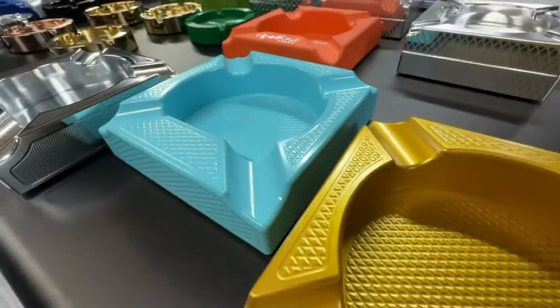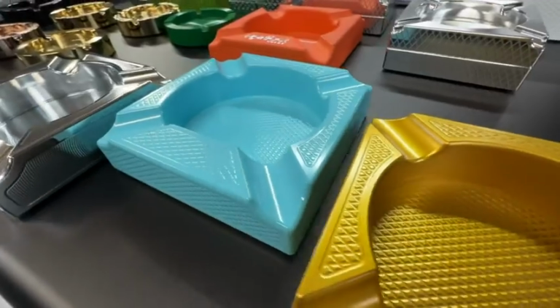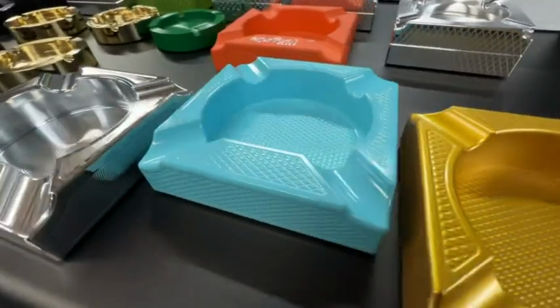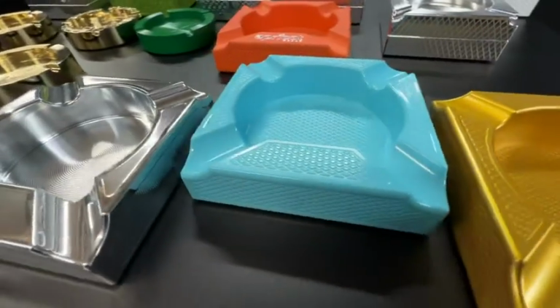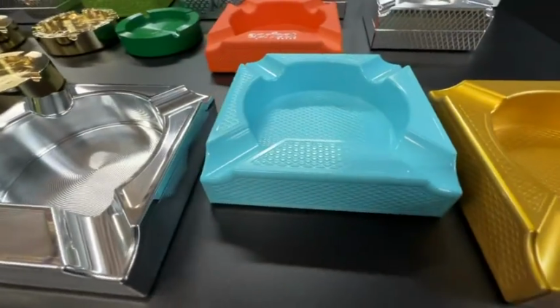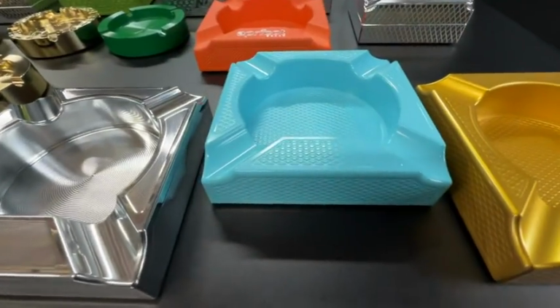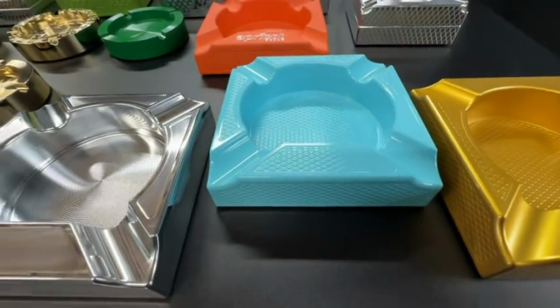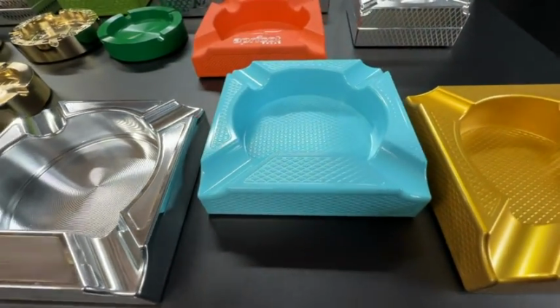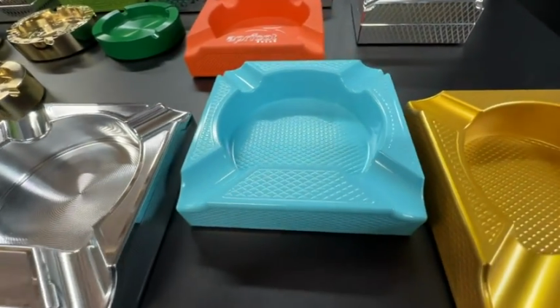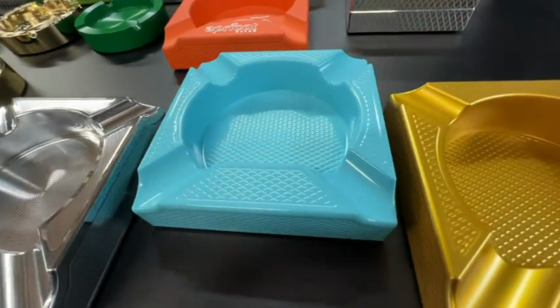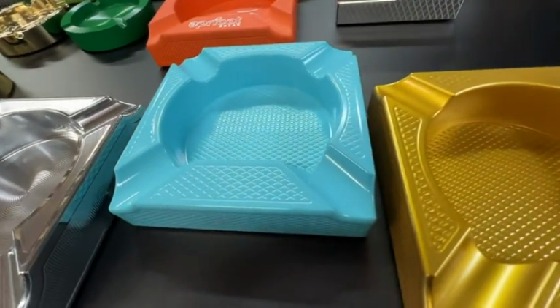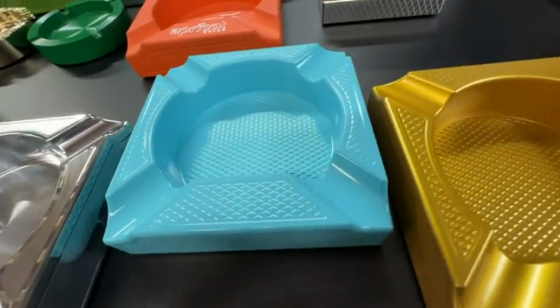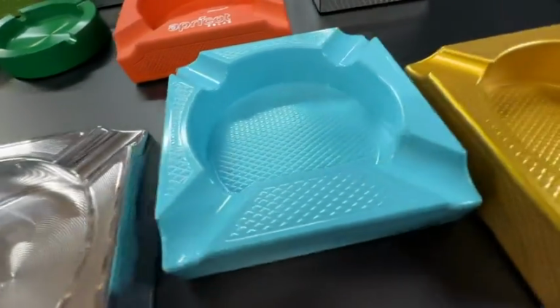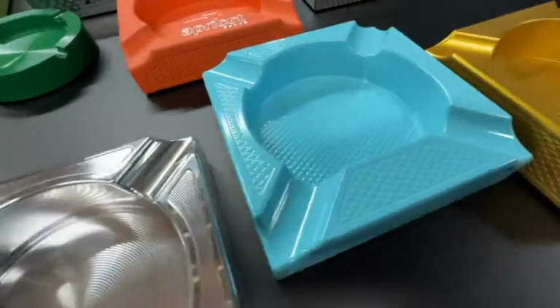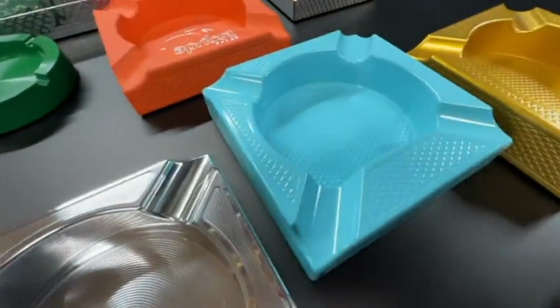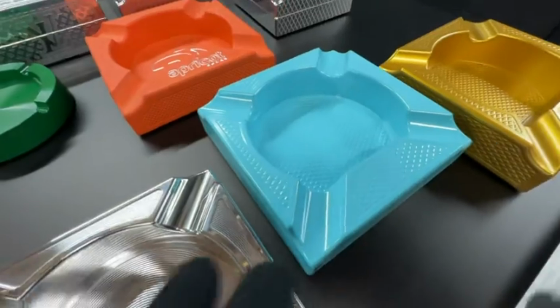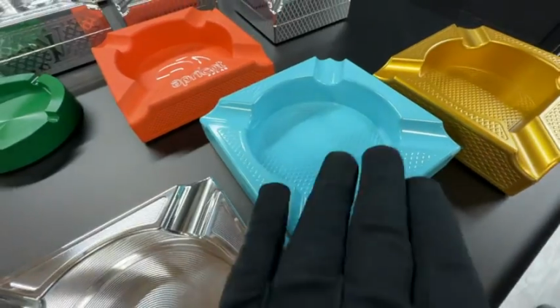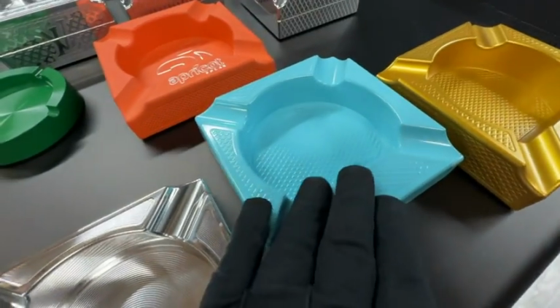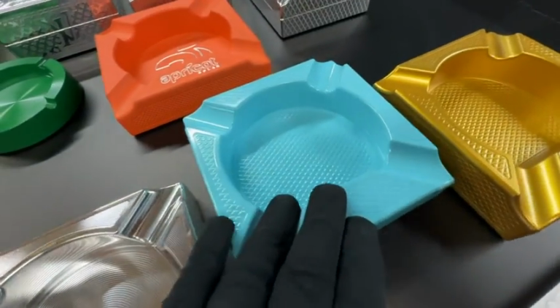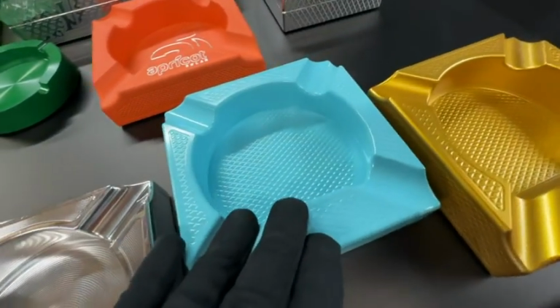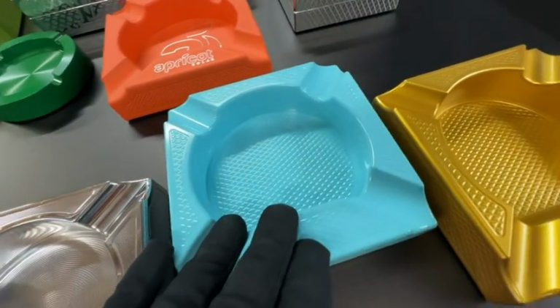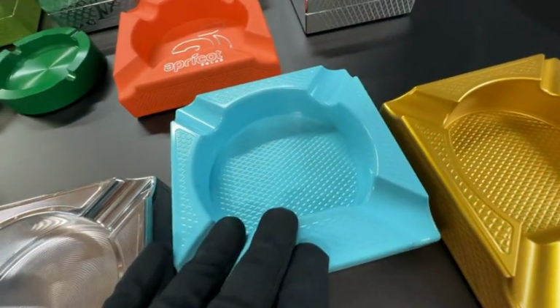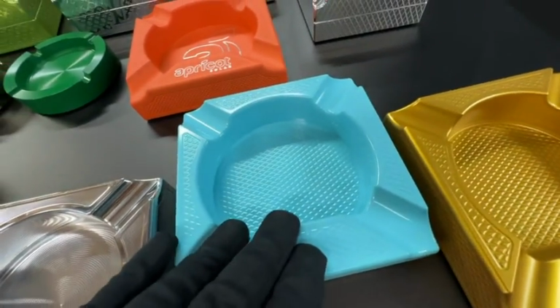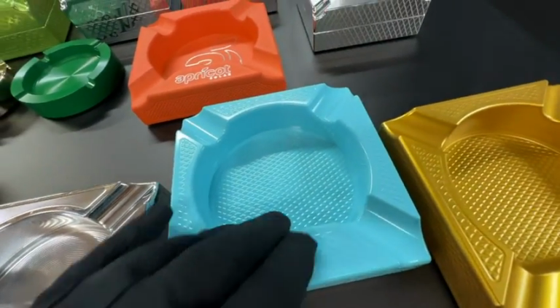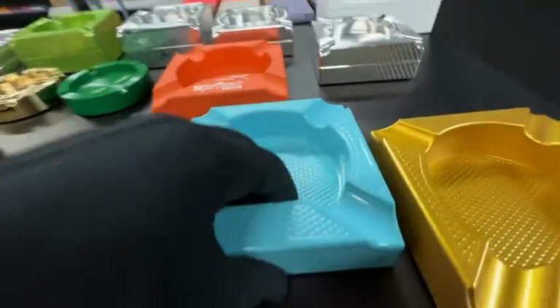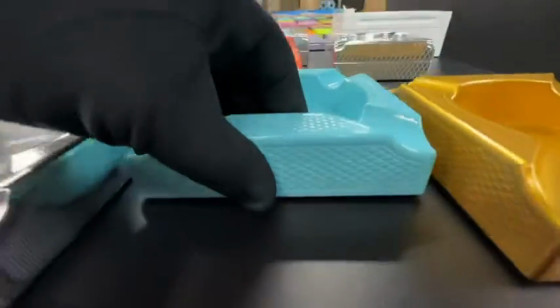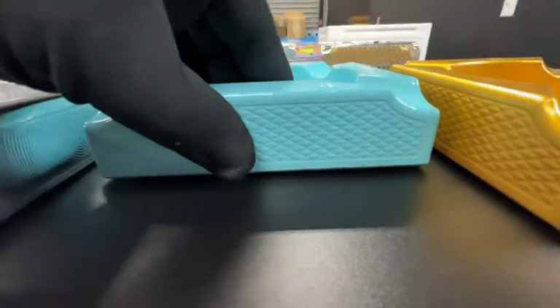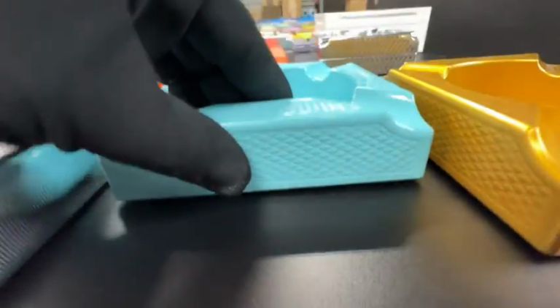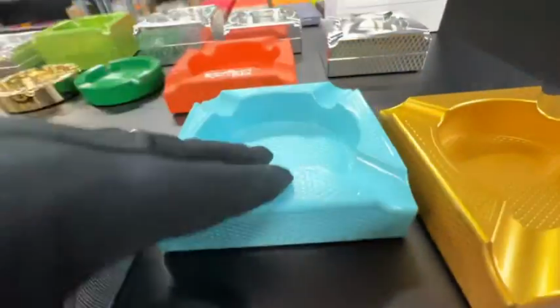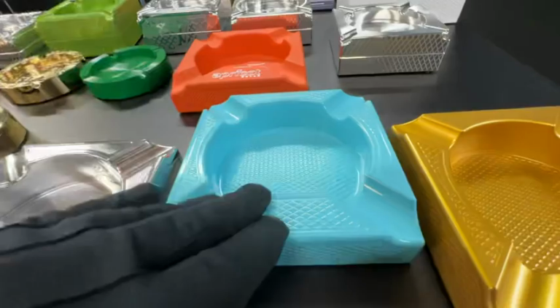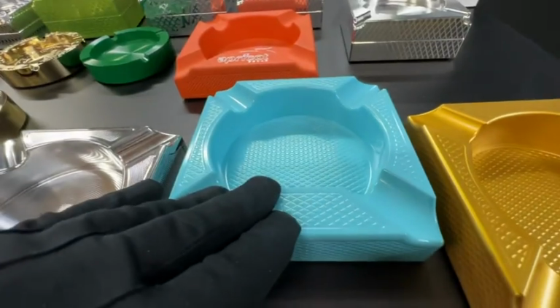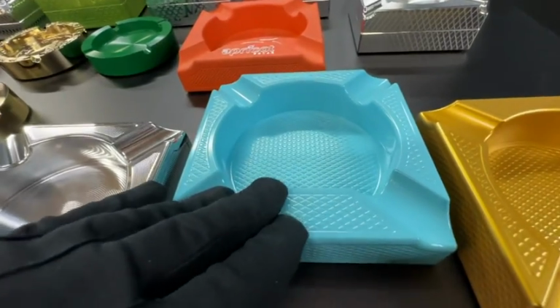Spencer, John Eric here with Guerrilla Pro Customs. So yes, of course, we make lots and lots of different ashtrays. This one is a six inch by six inch by inch and a half cigar ashtray.